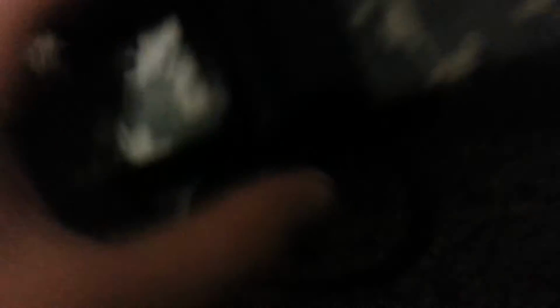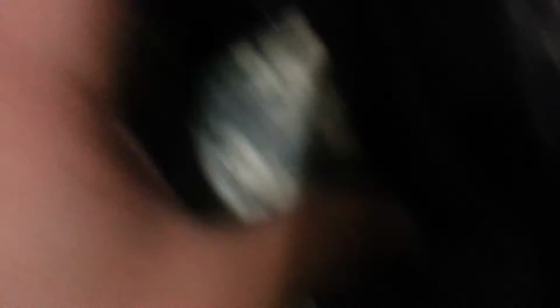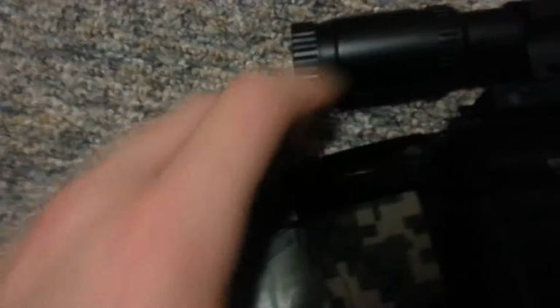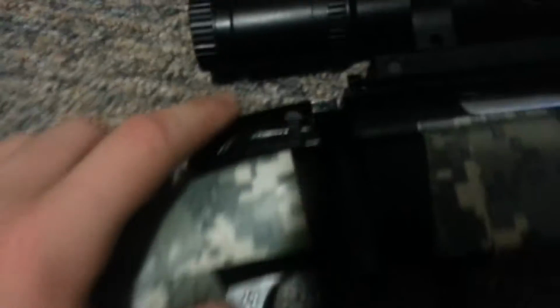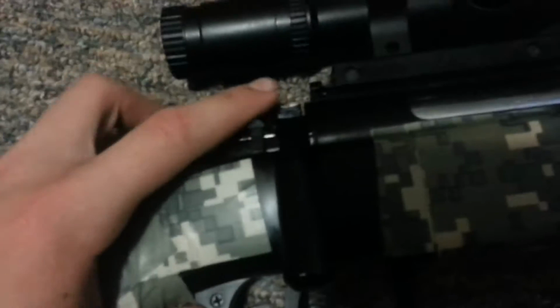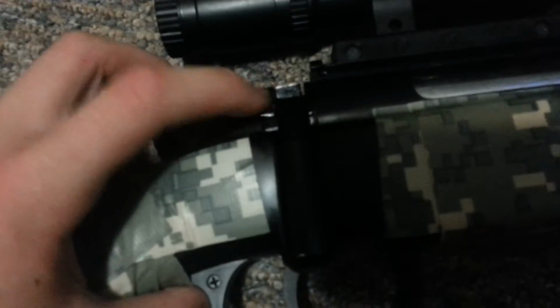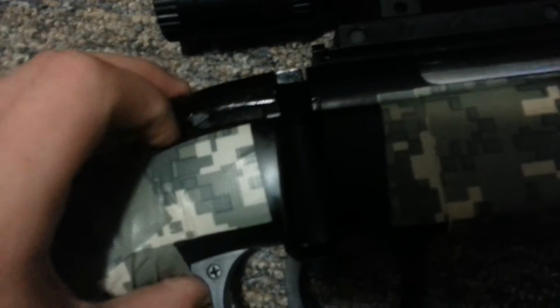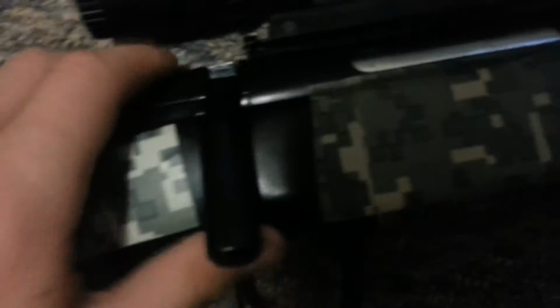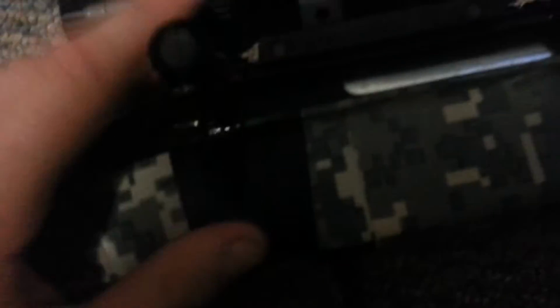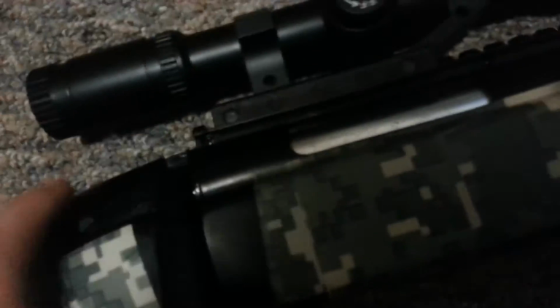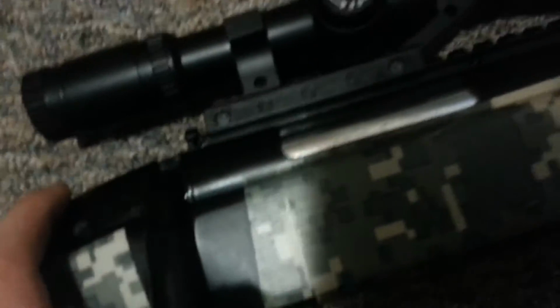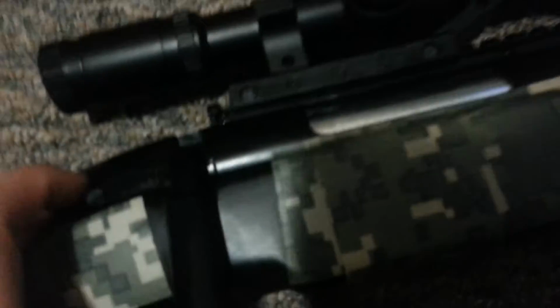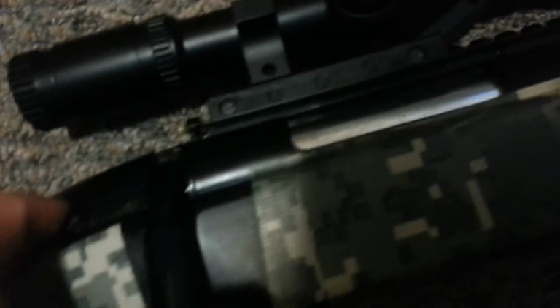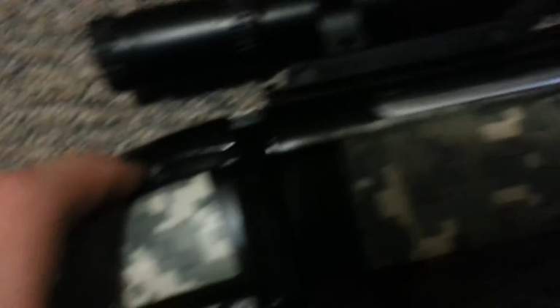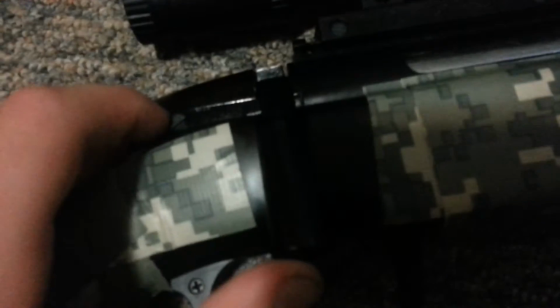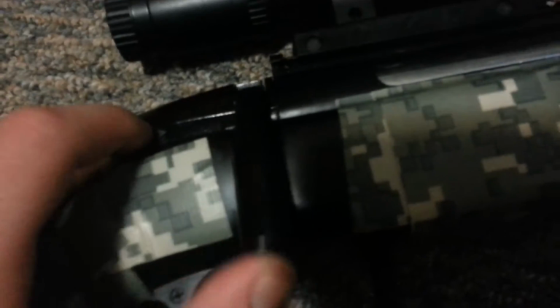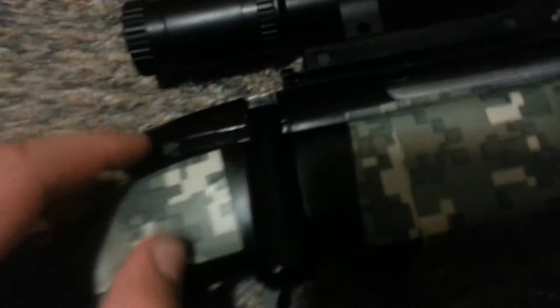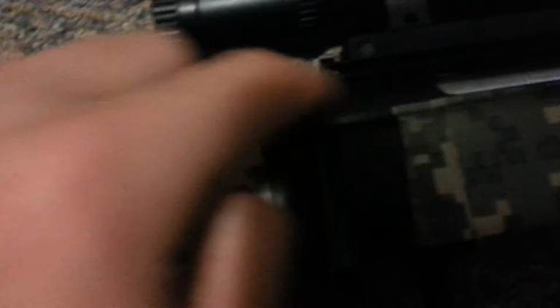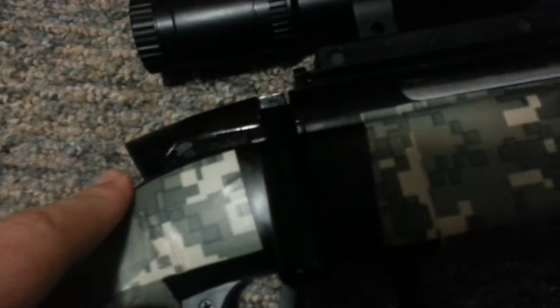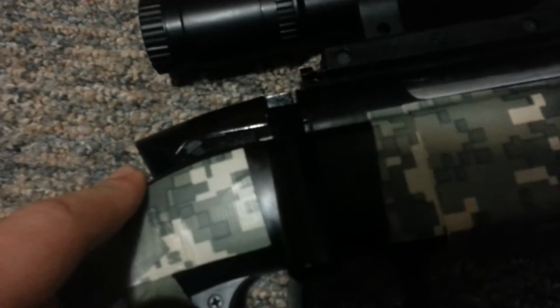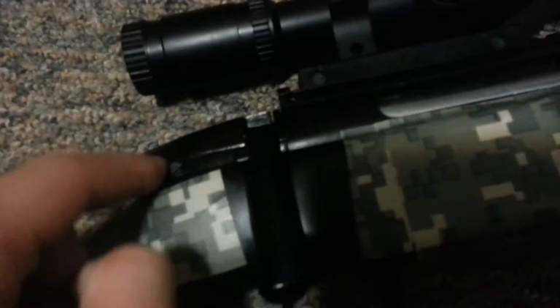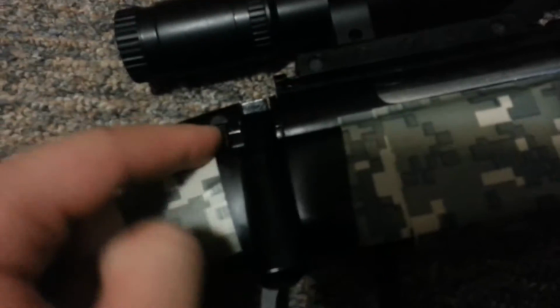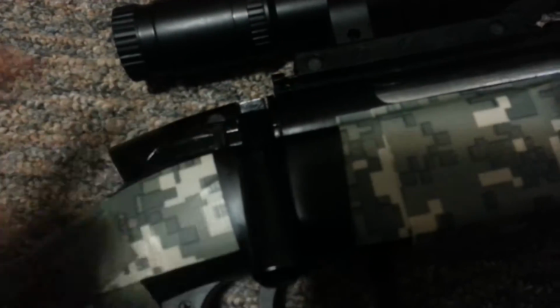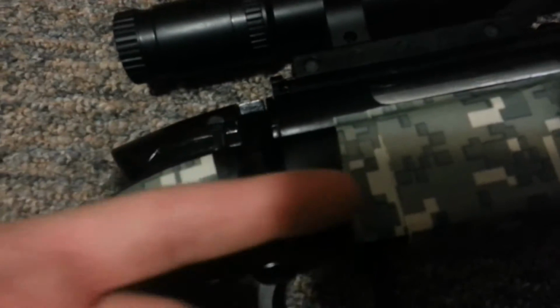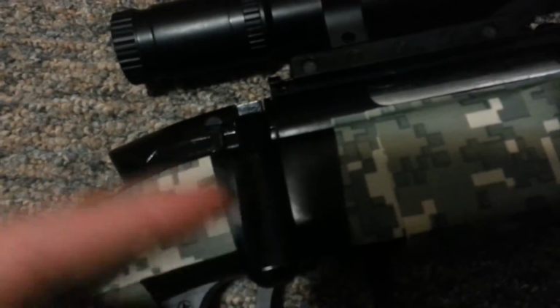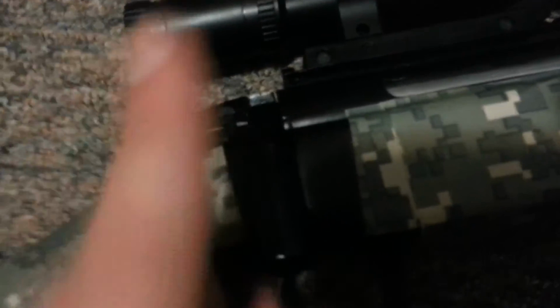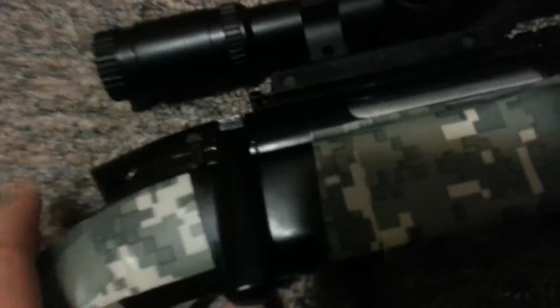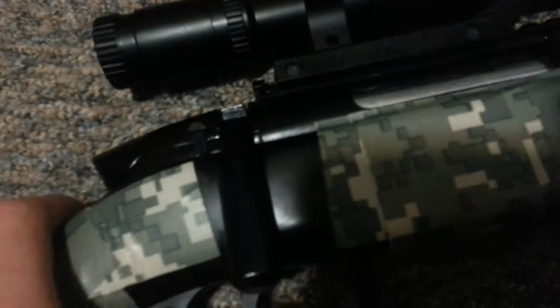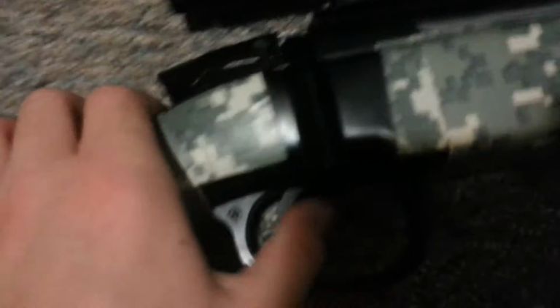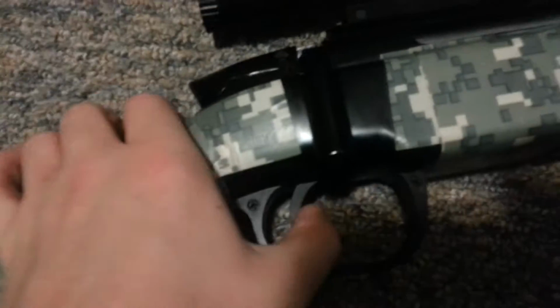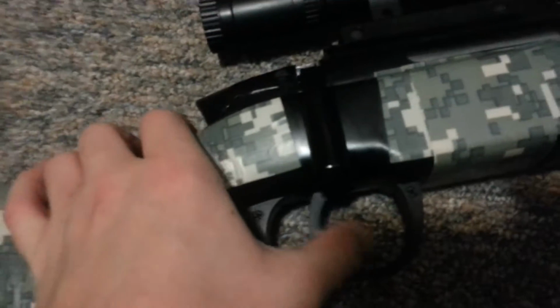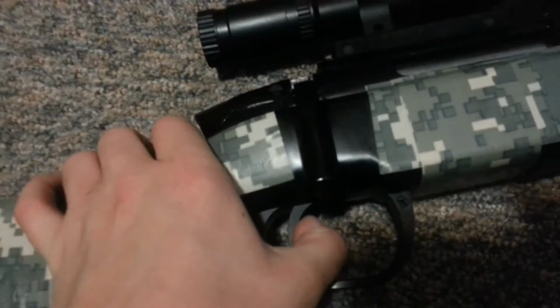This is the safety right here. I want to say this is off right here — when it's pulled back, it's off. When it's pulled forward and up, it's on, okay.